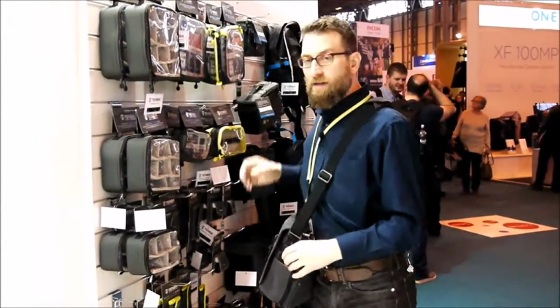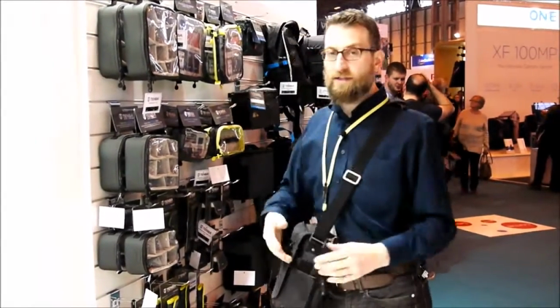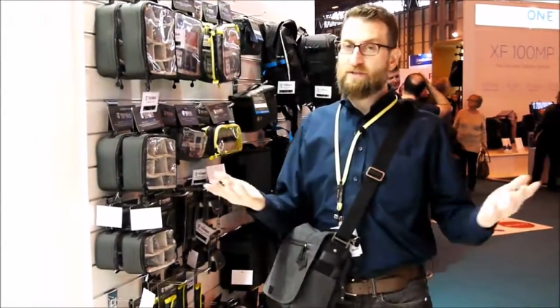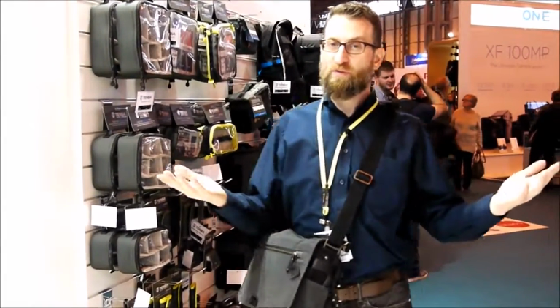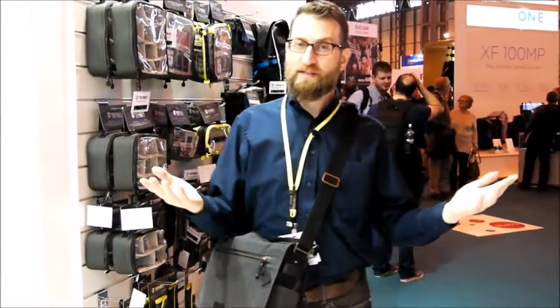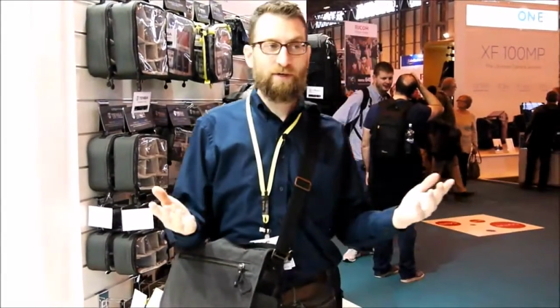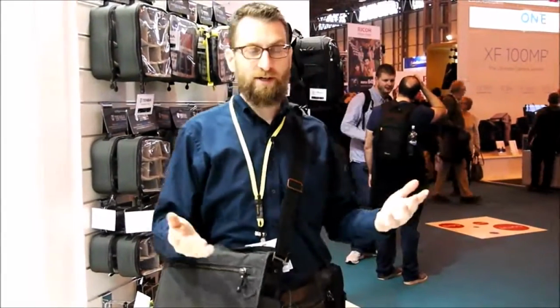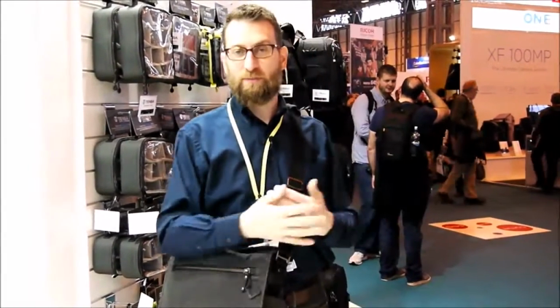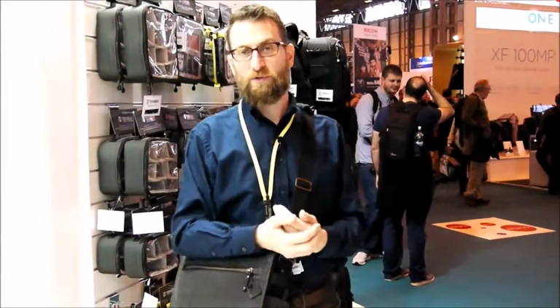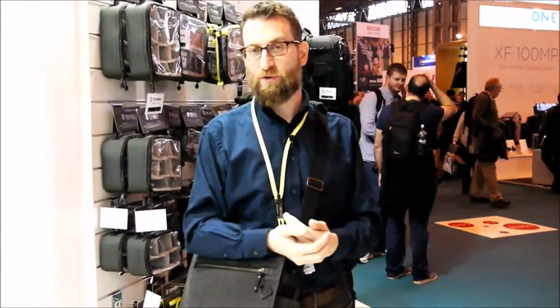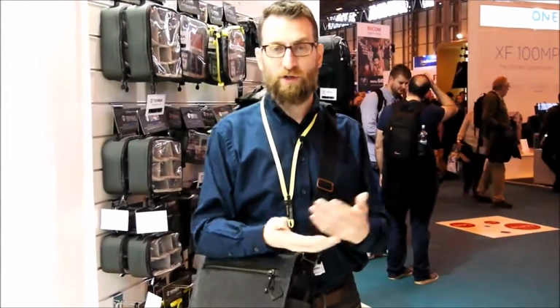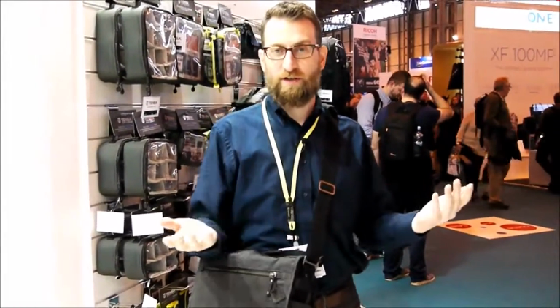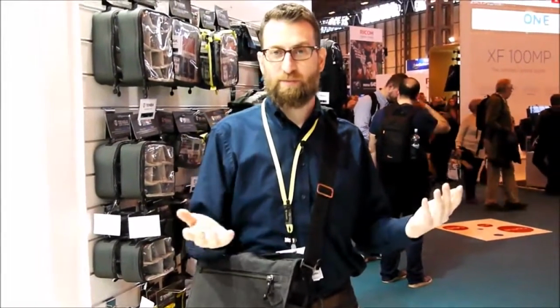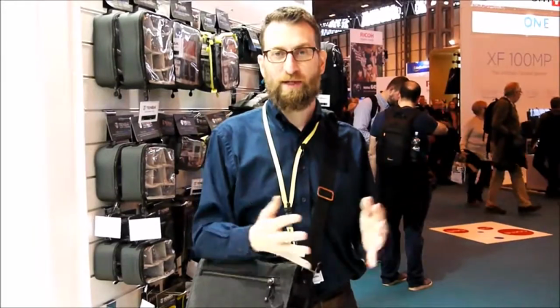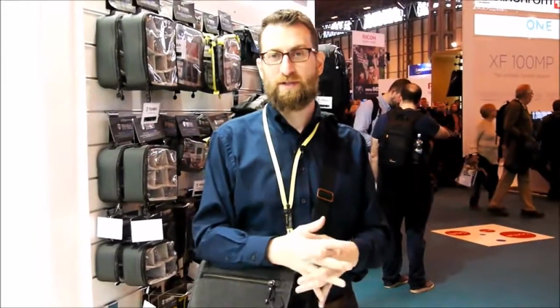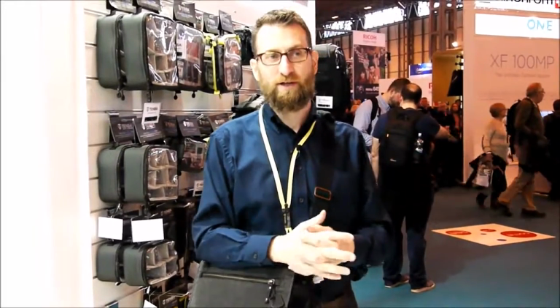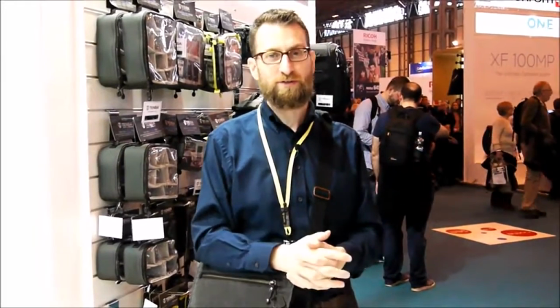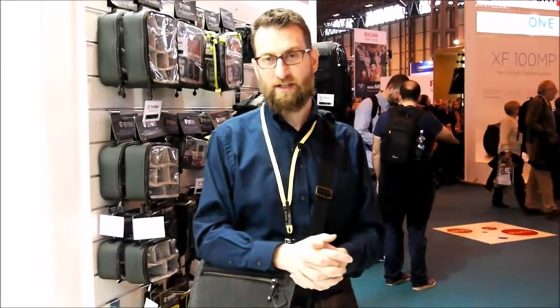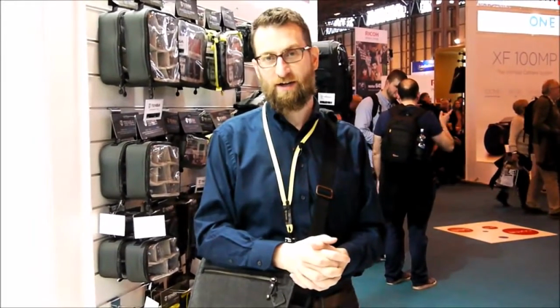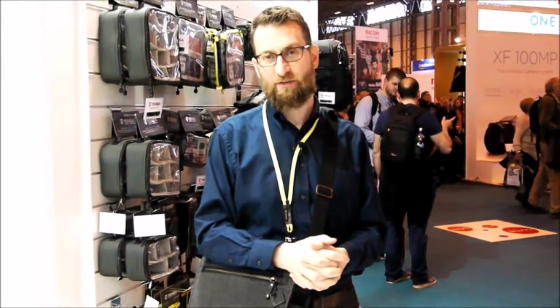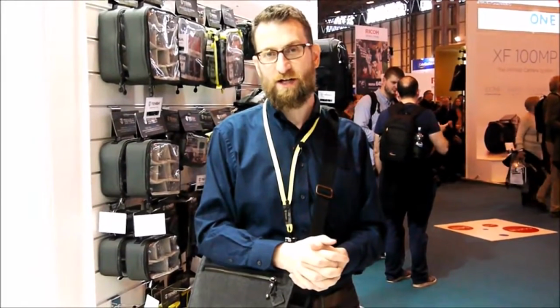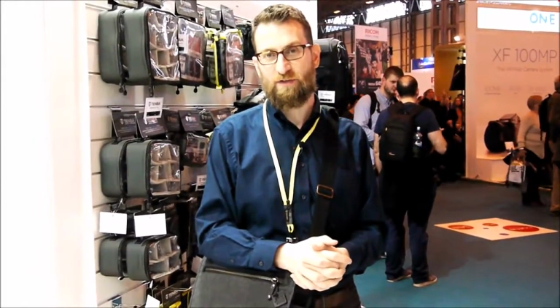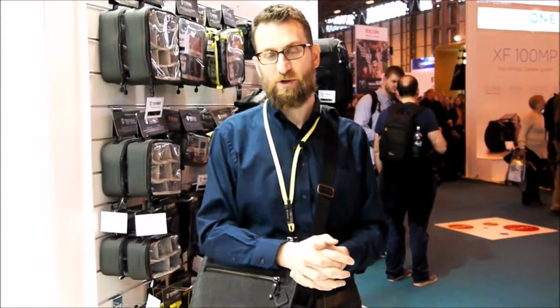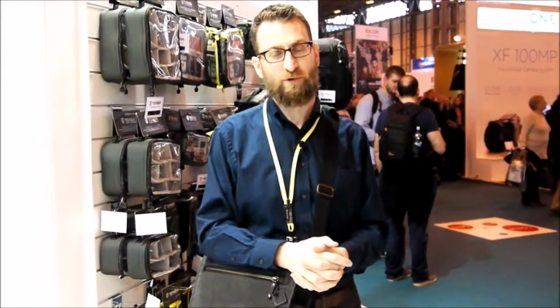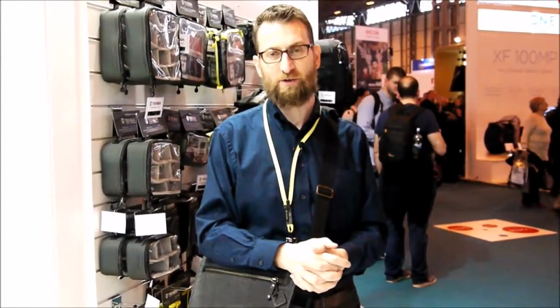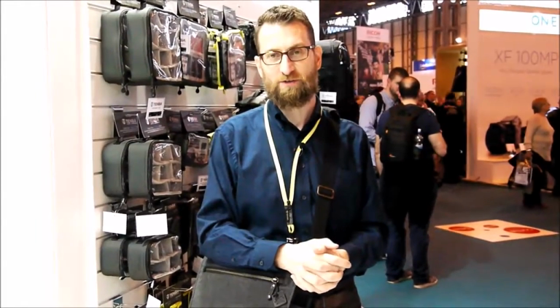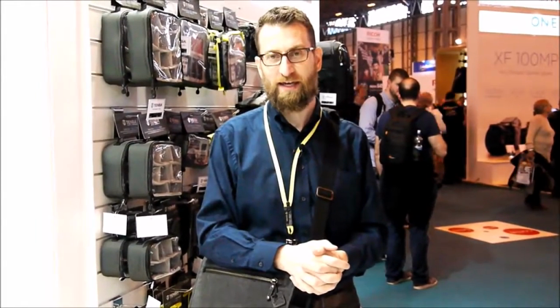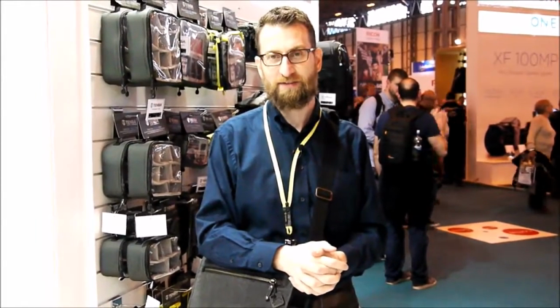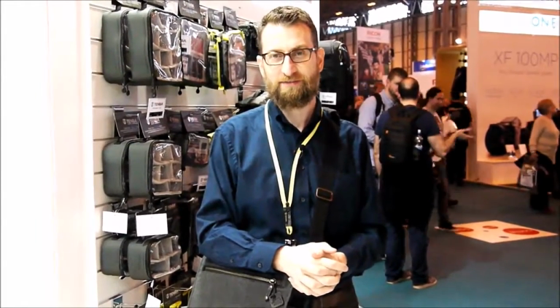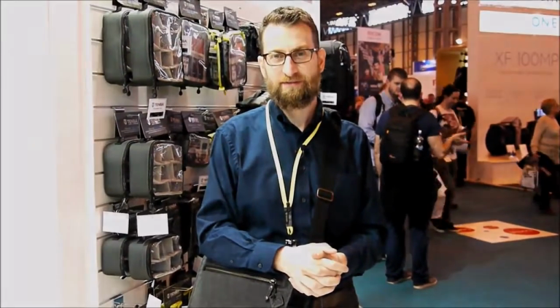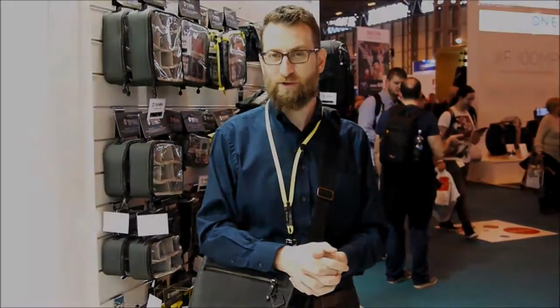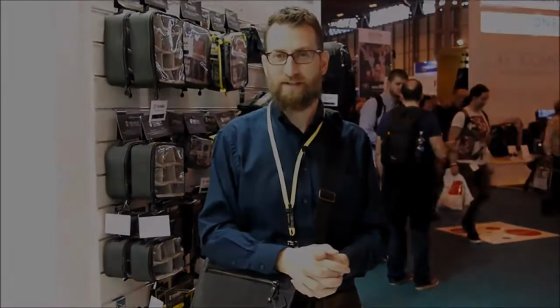There's lots more from Temba here at the booth. If you're going to visit Birmingham this year, check us out at the Photography Show — we're right across from Canon. Have a great day.